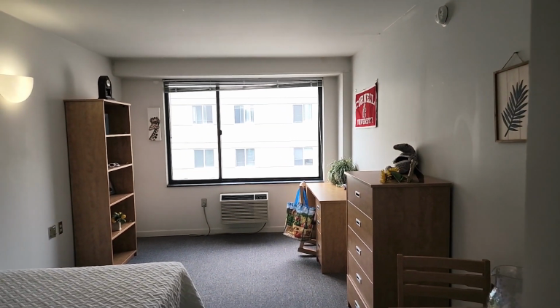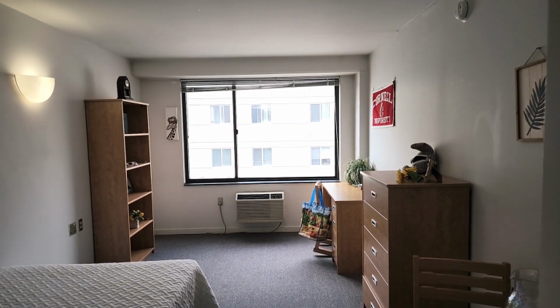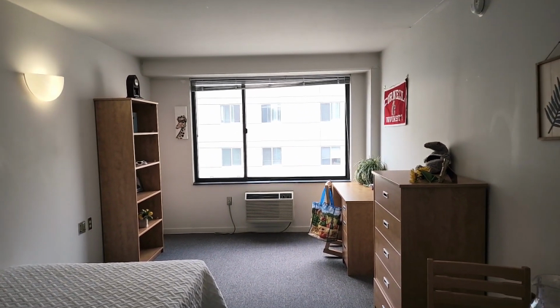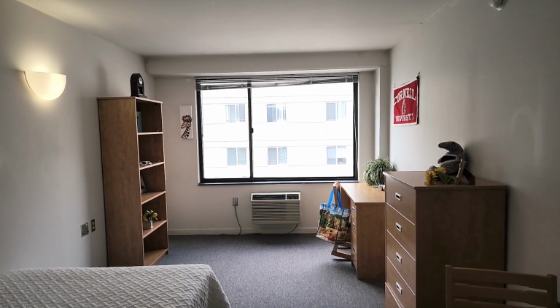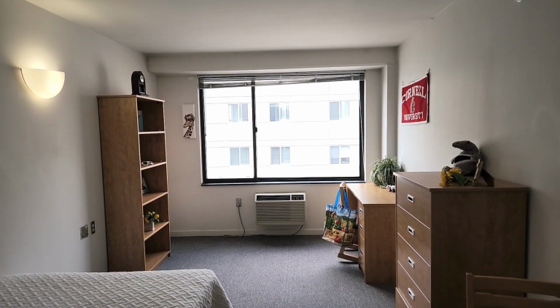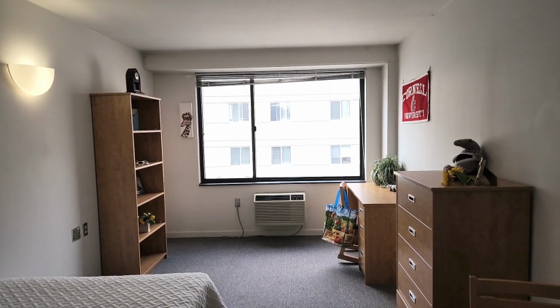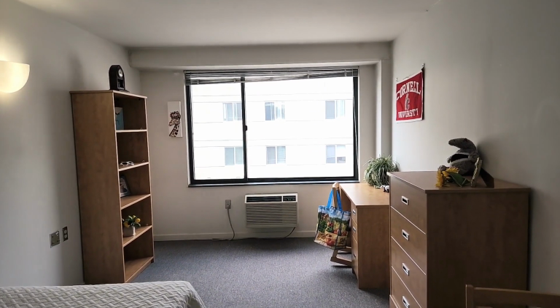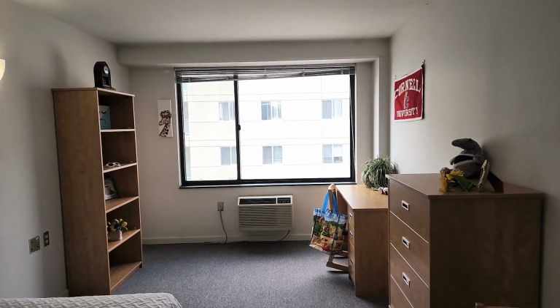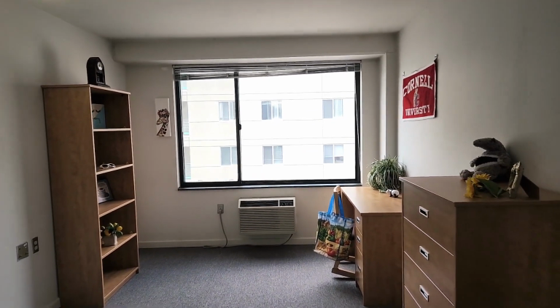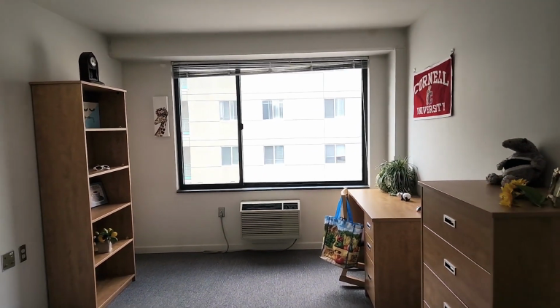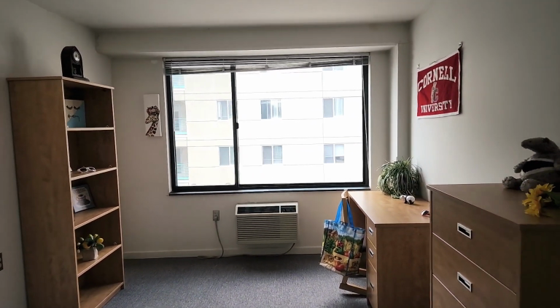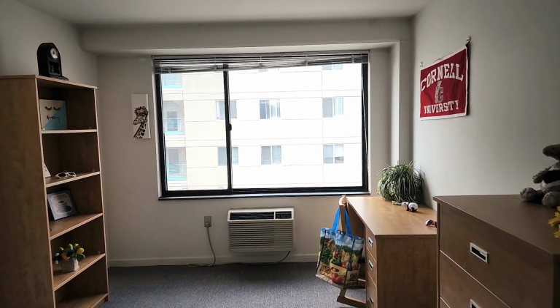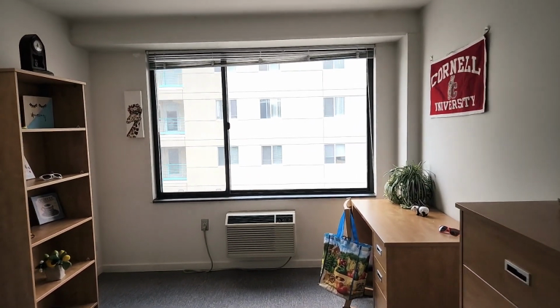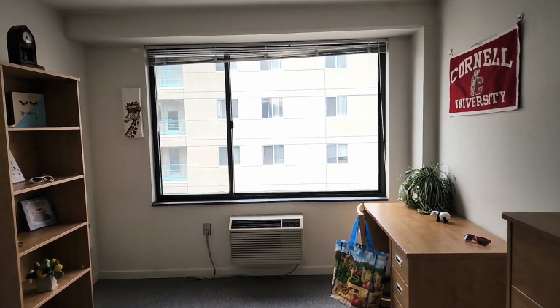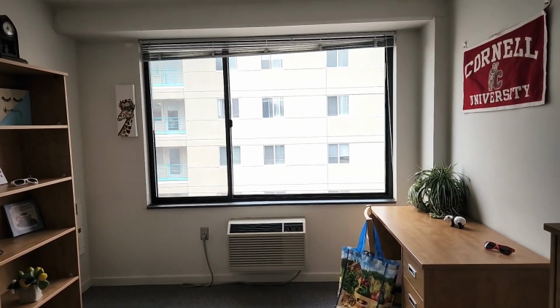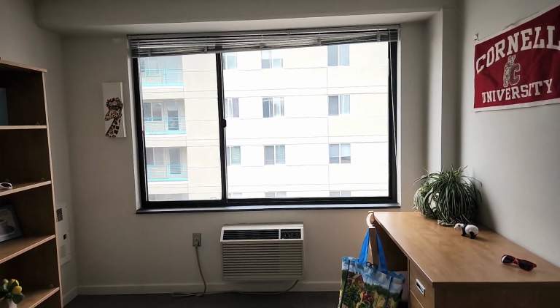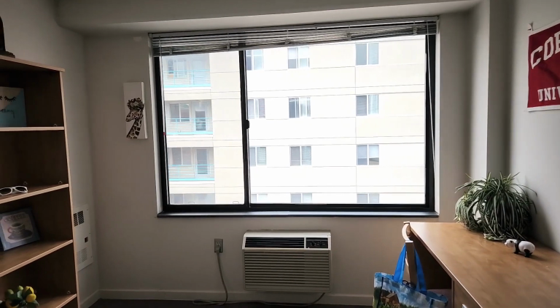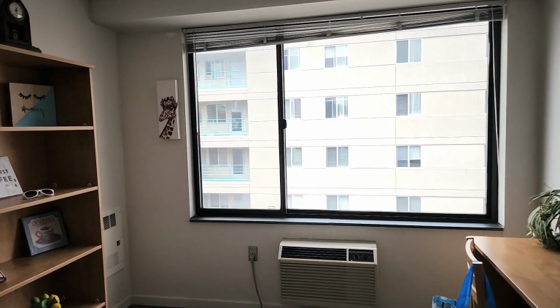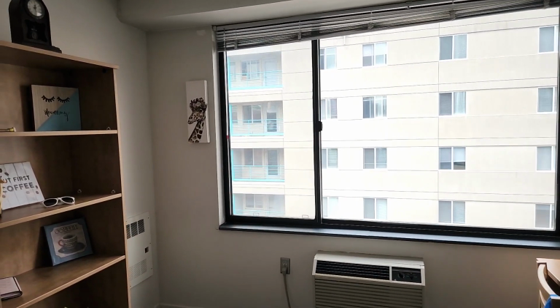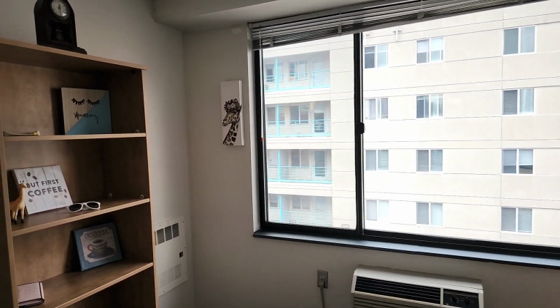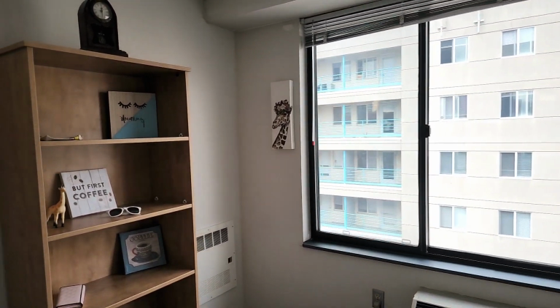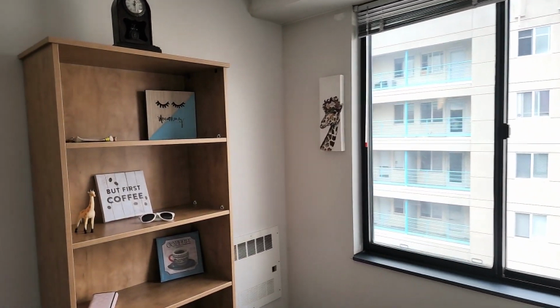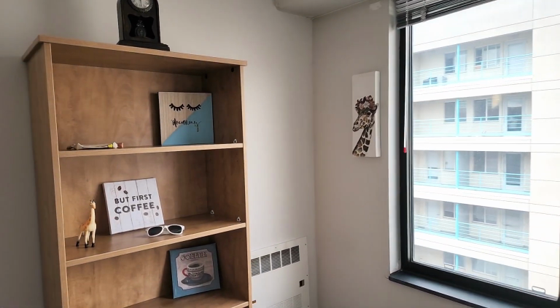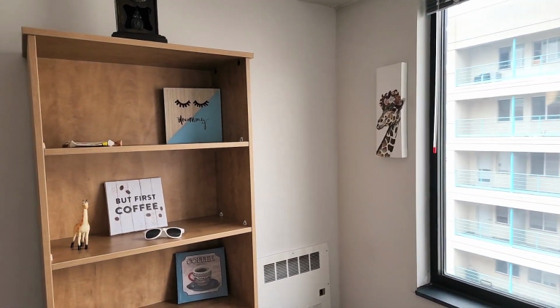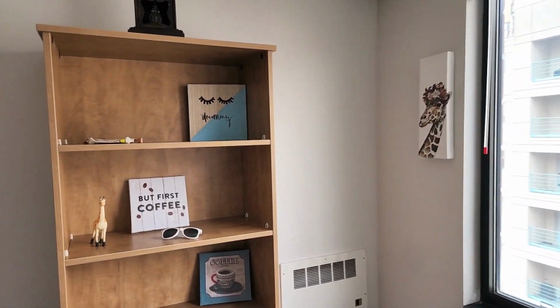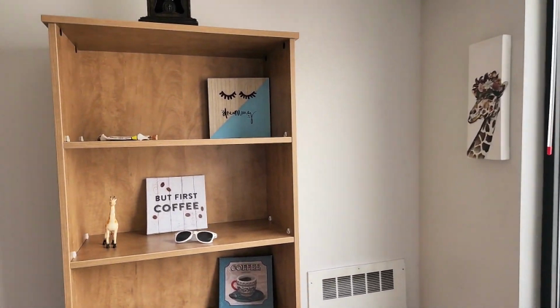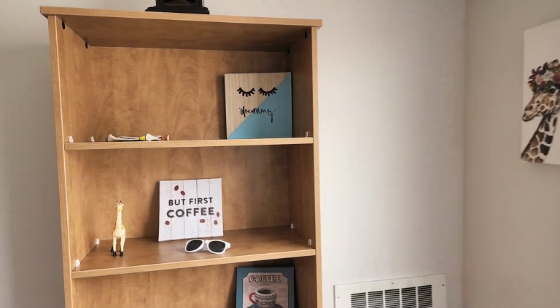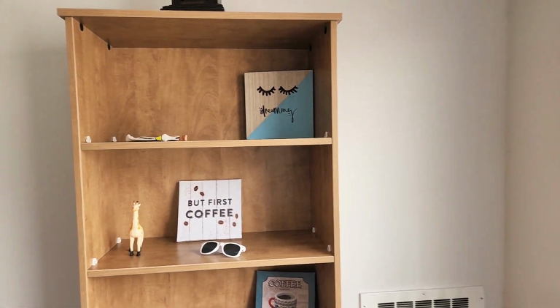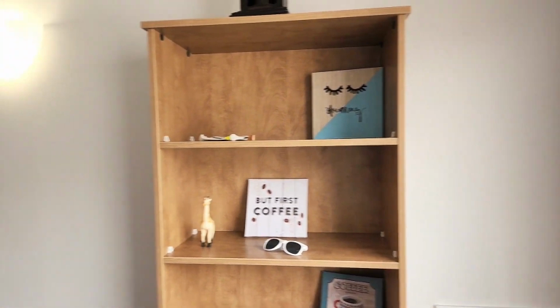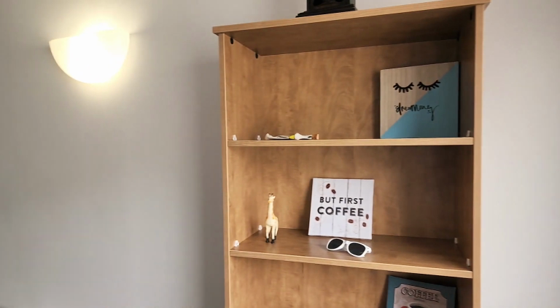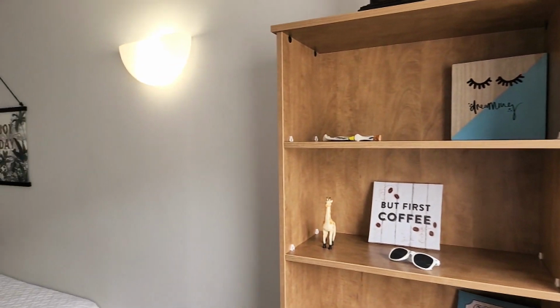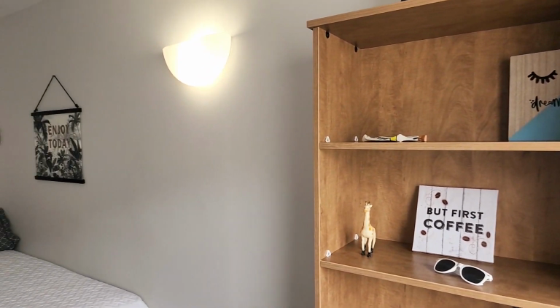We have these available on floors two through six here in Collargetown Center. You can have some great furniture layout options here in this style of apartment.